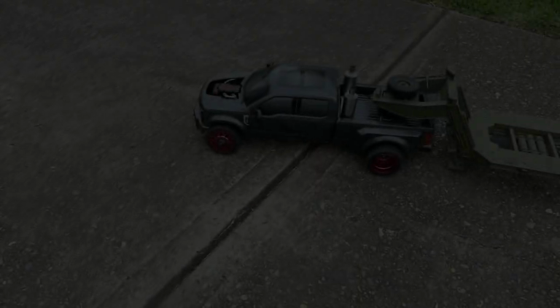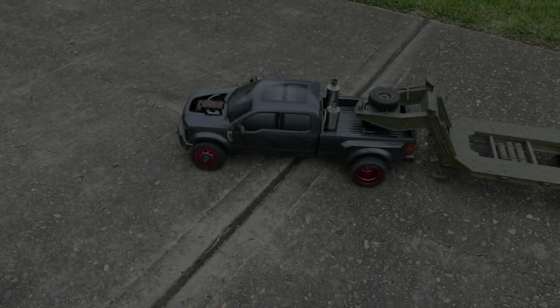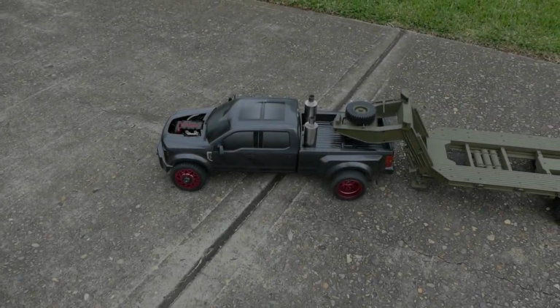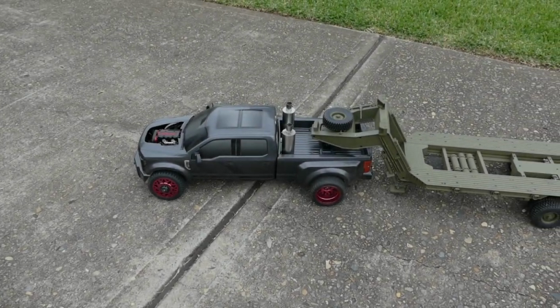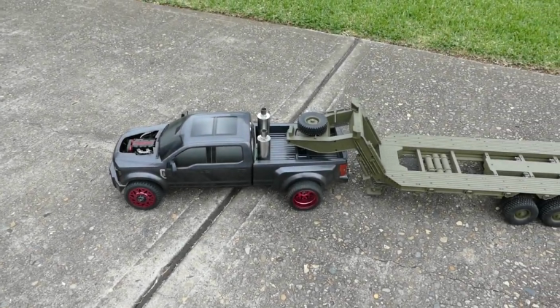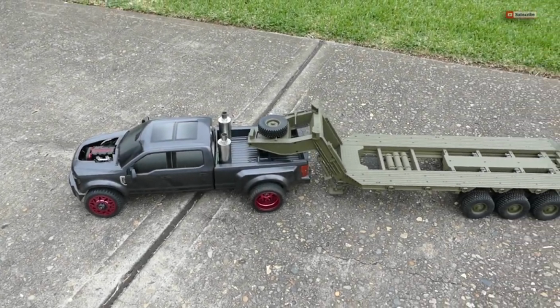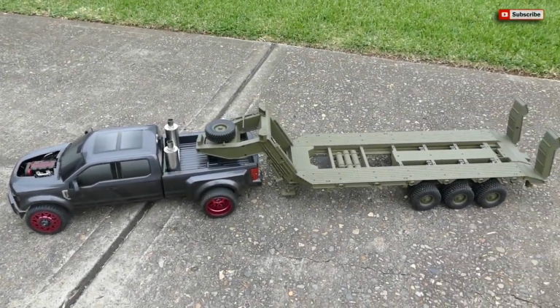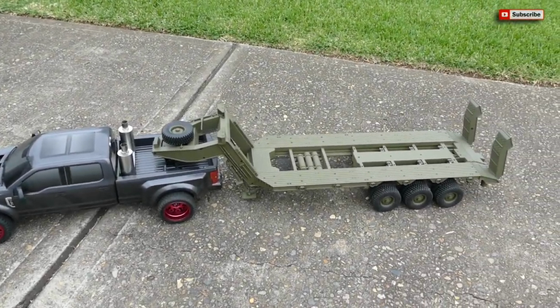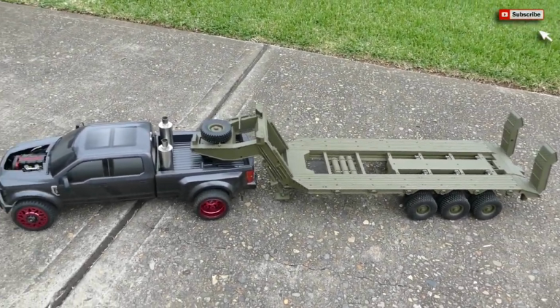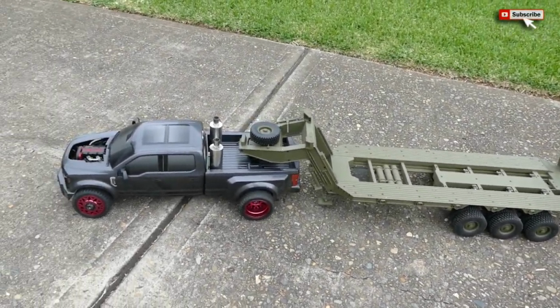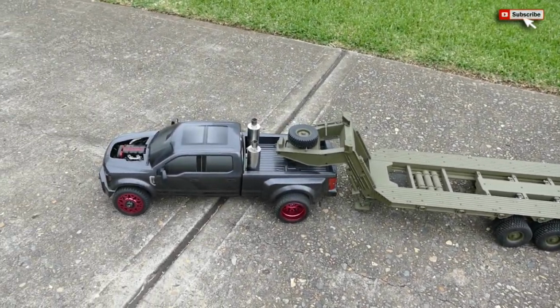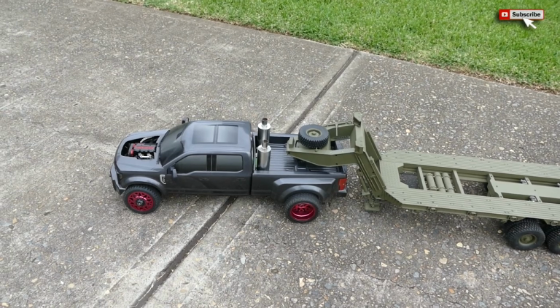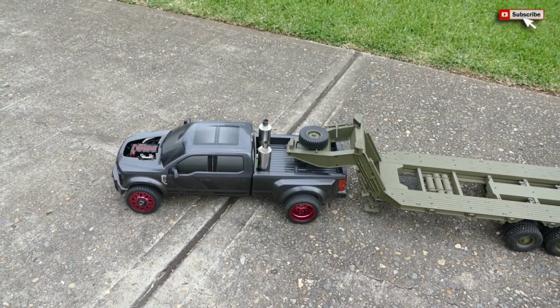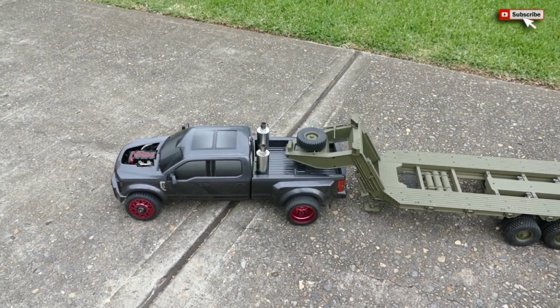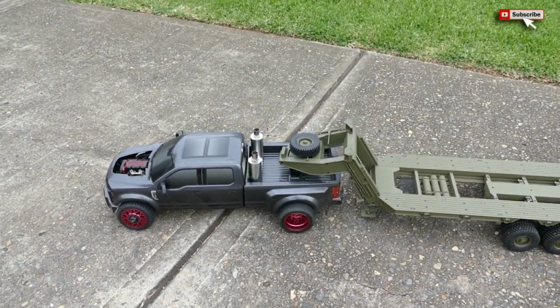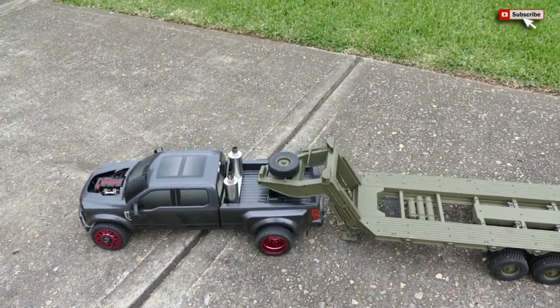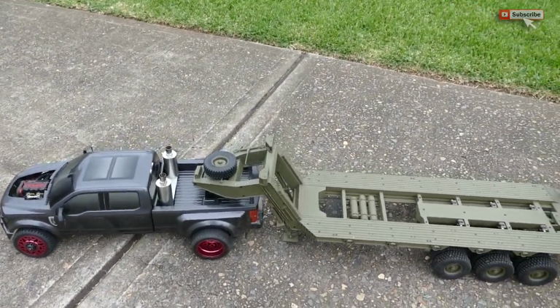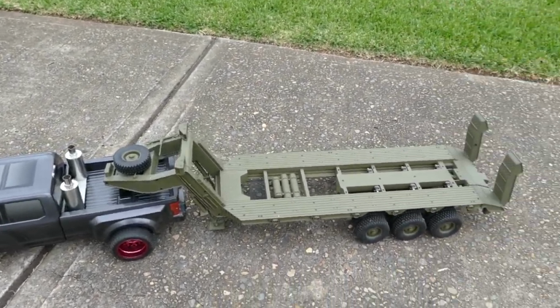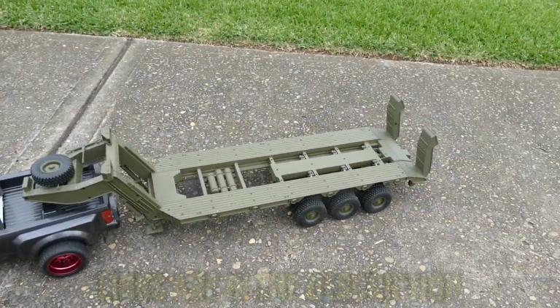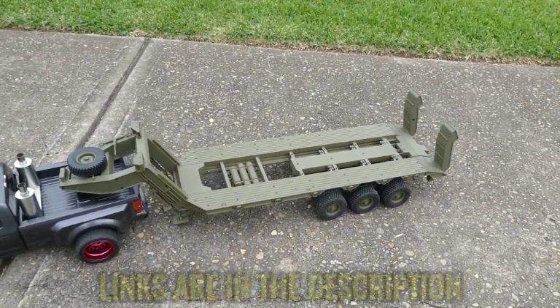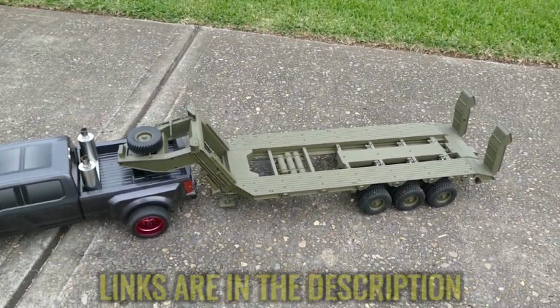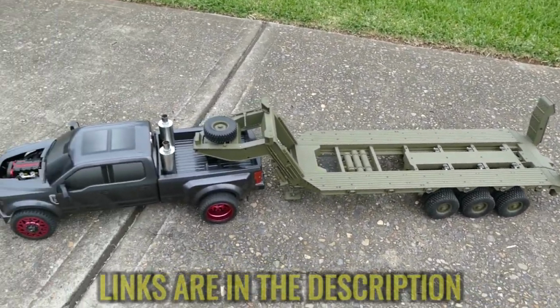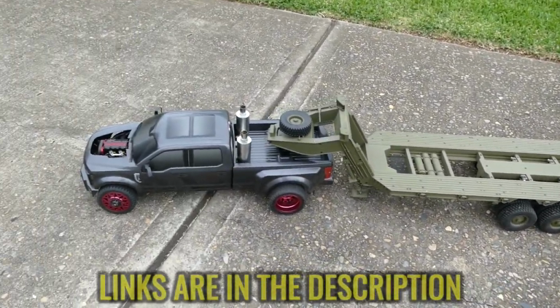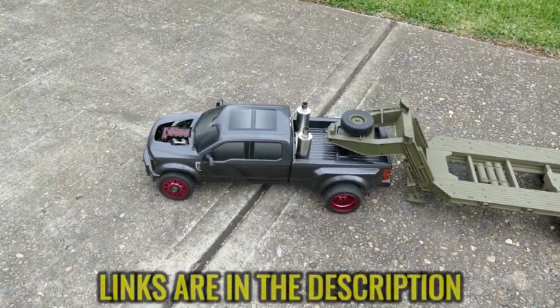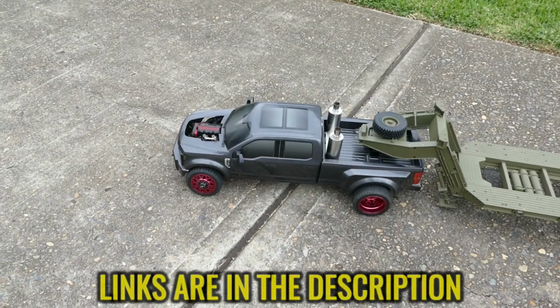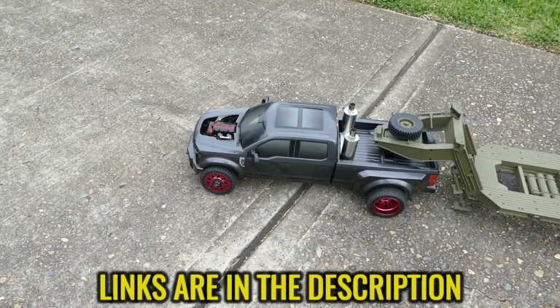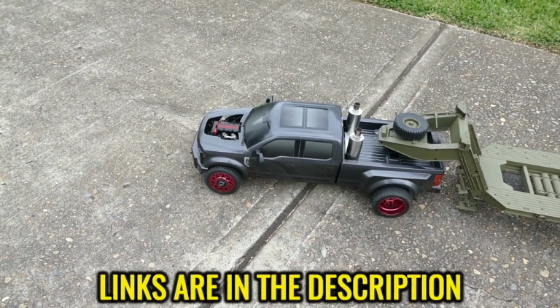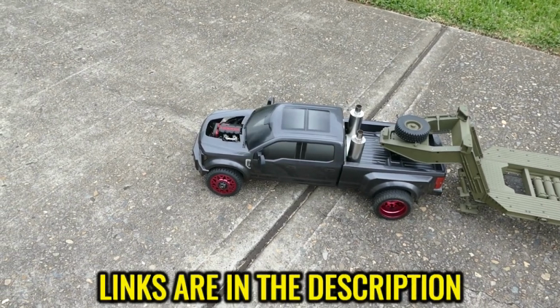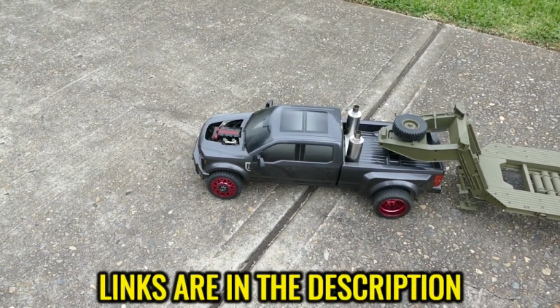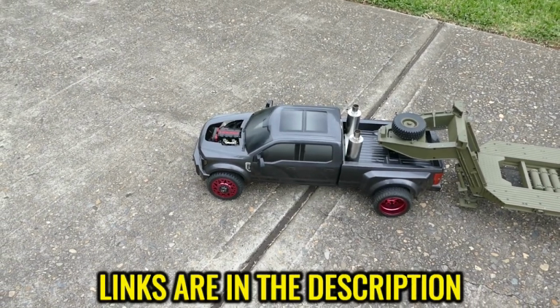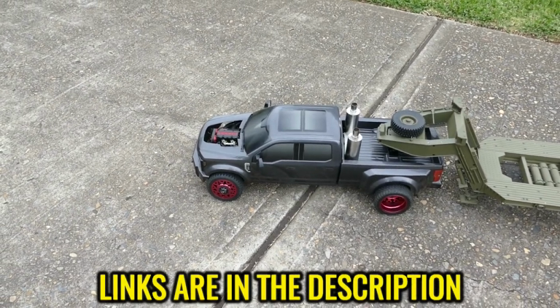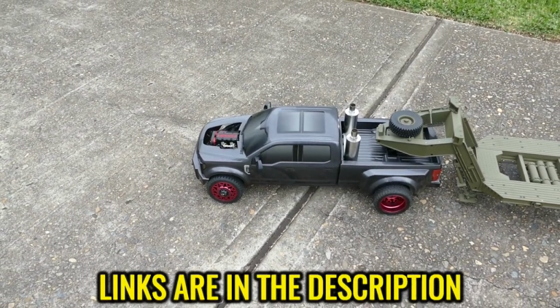Steve here again from RC Tanks and Trucks 24x7. Check out the previous video if you want to see how I made this fifth wheel for the Sam F450, converted it to this four stroke Toyin L200. Let's give it its first test.